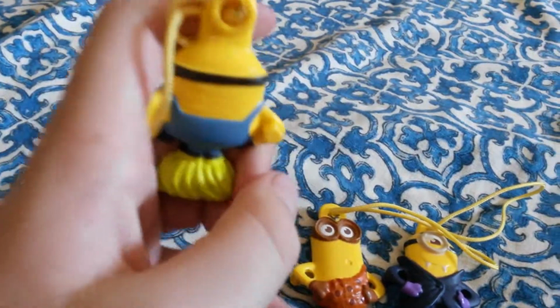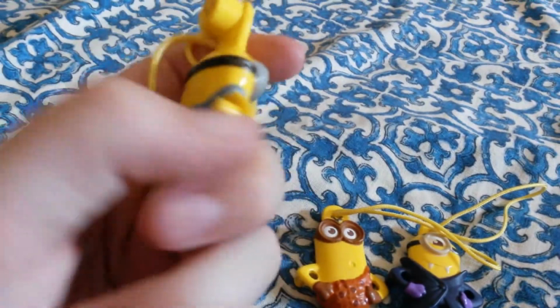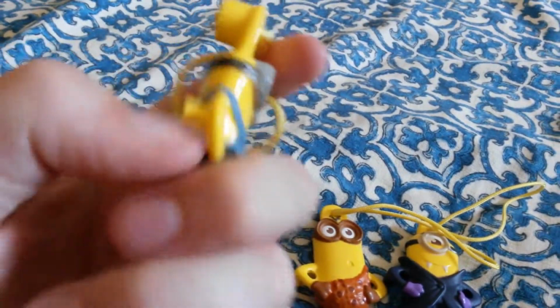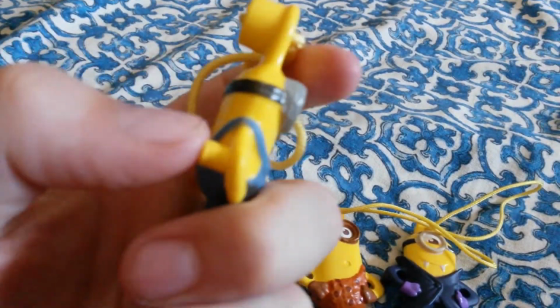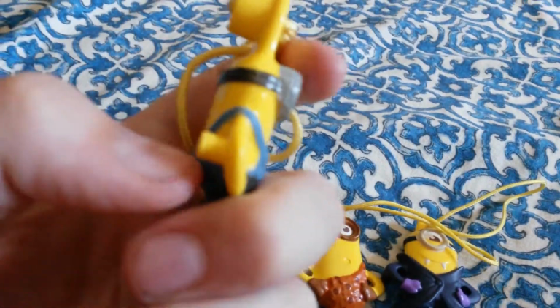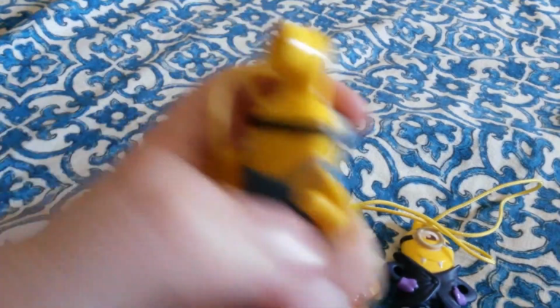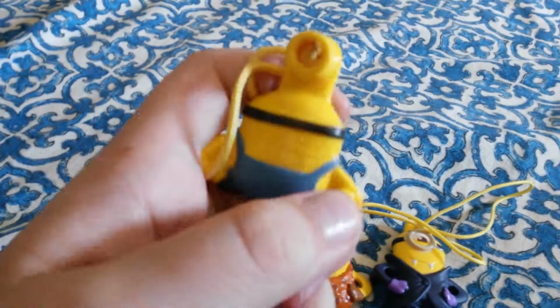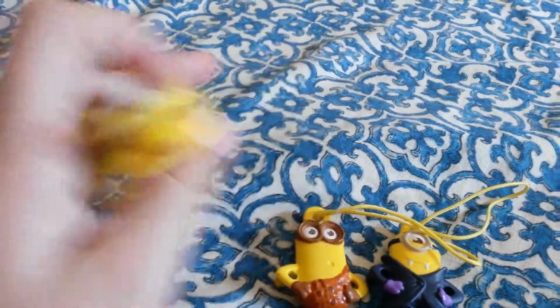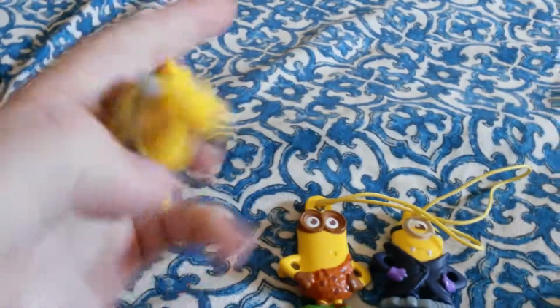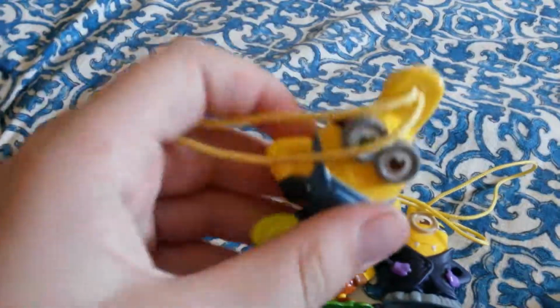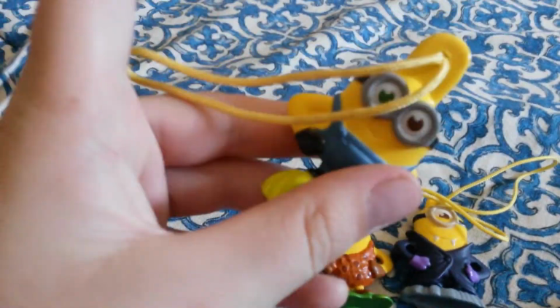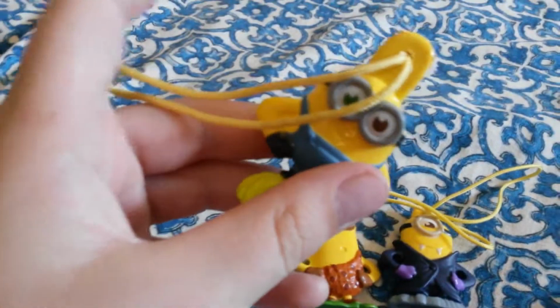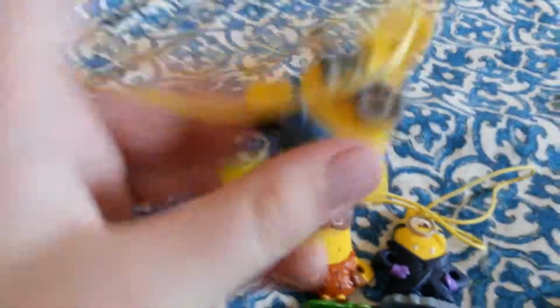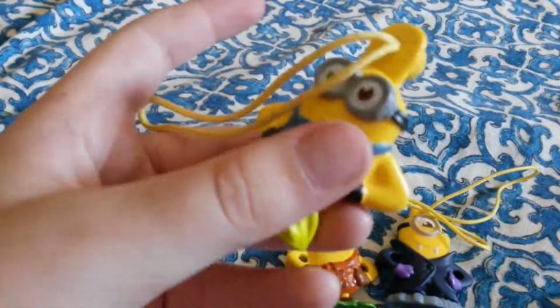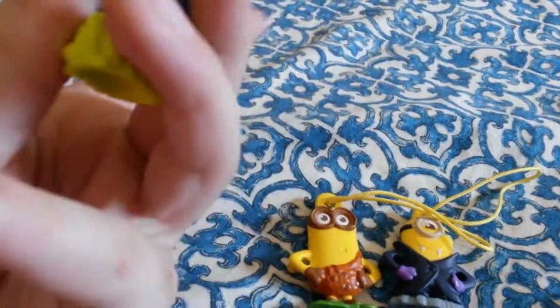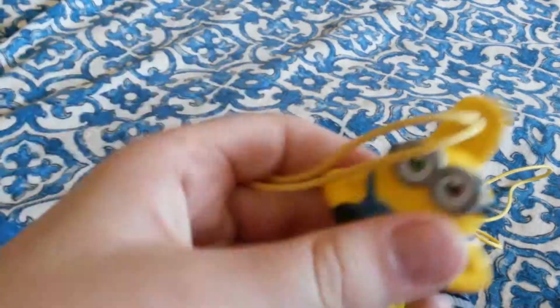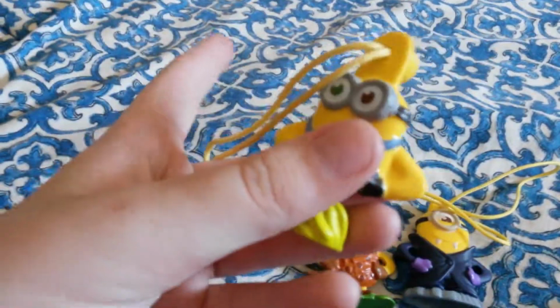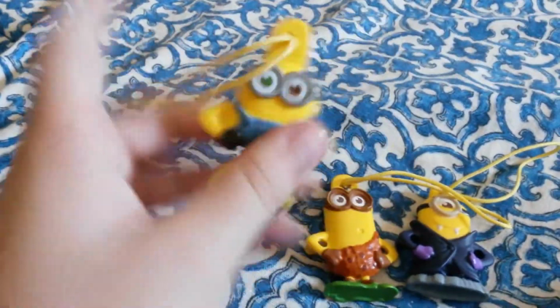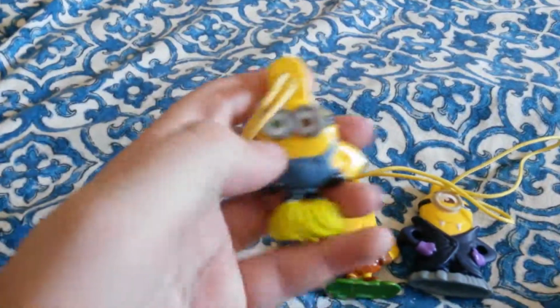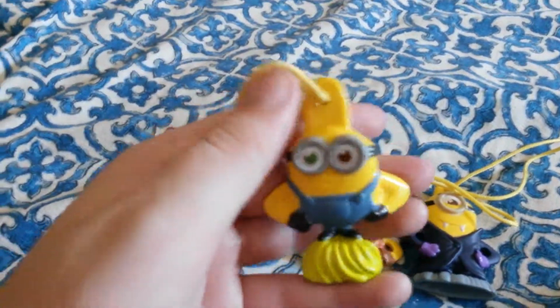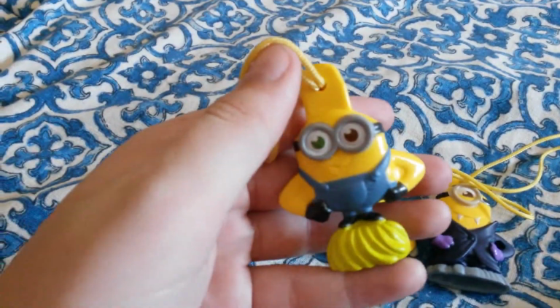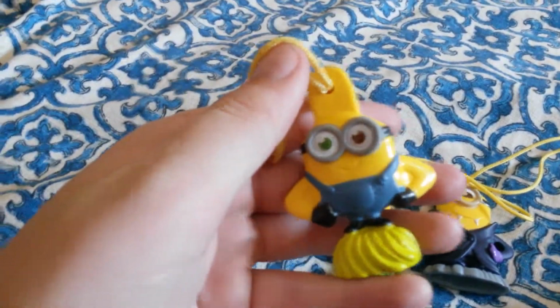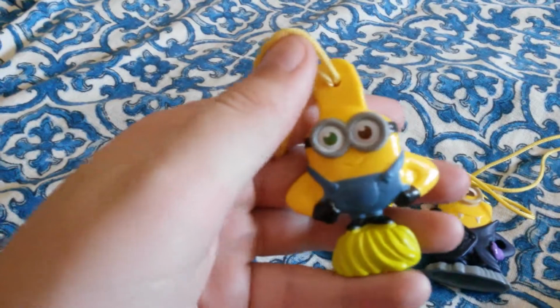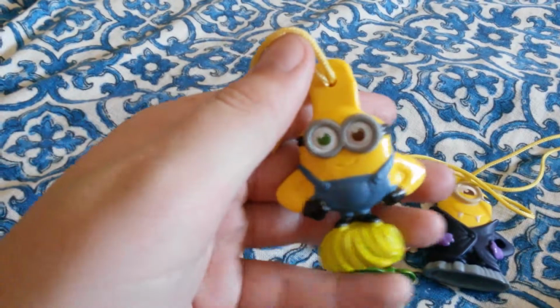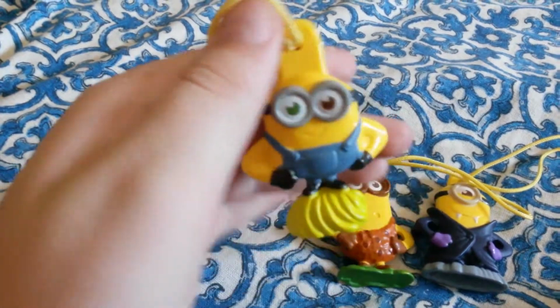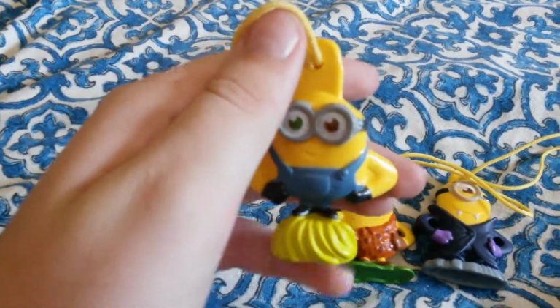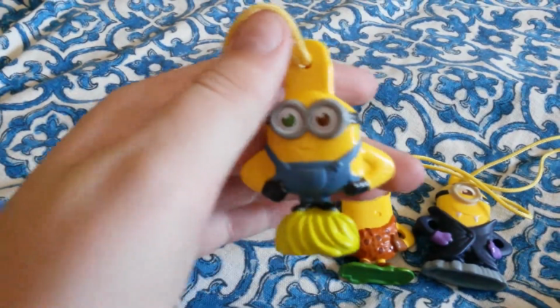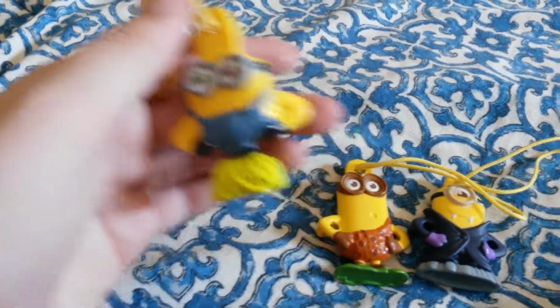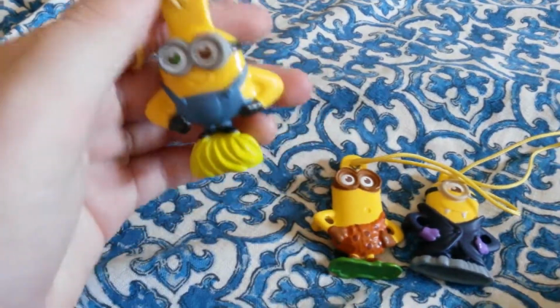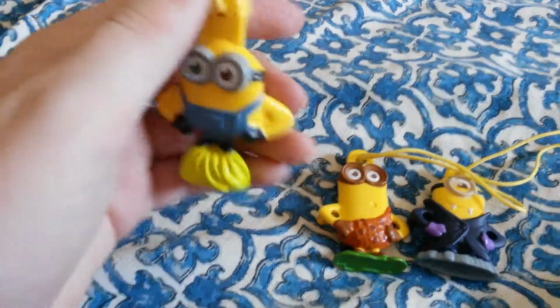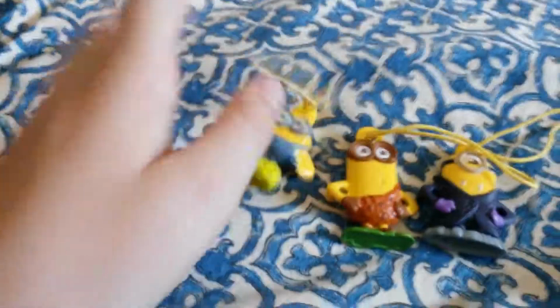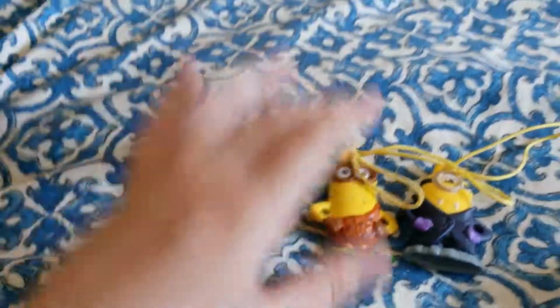All the minions come with this little peg on the back of their arms, which we'll show you what they do later. Here's Bob — he stands on little bananas.